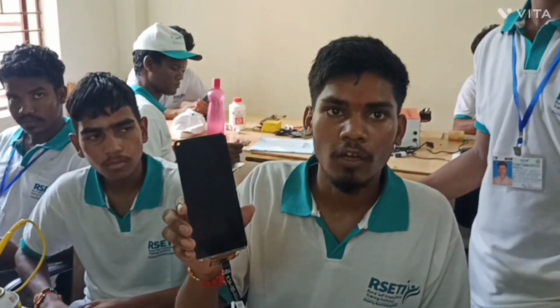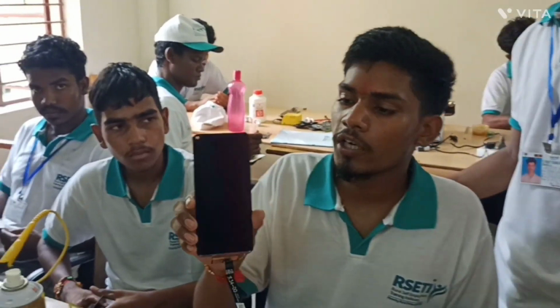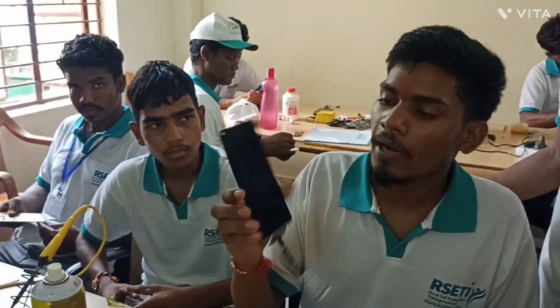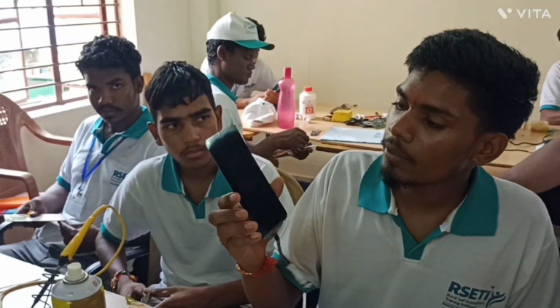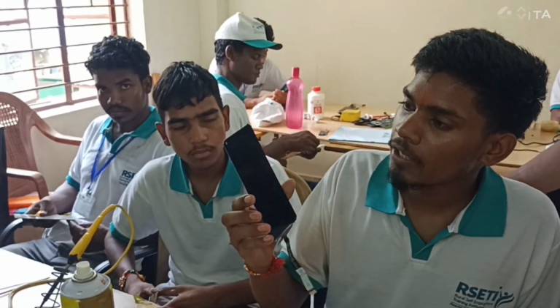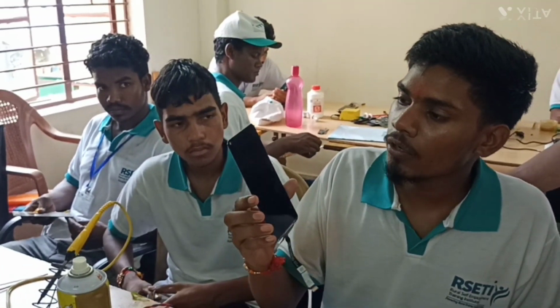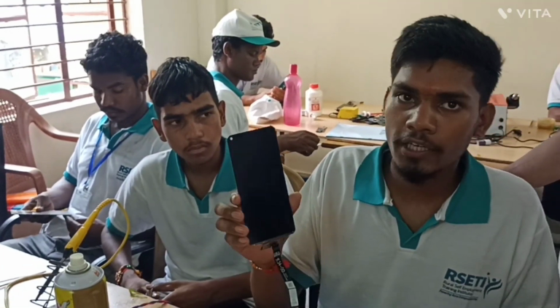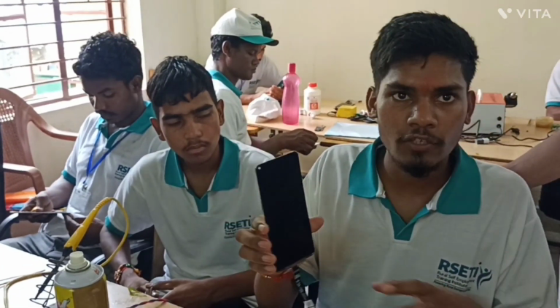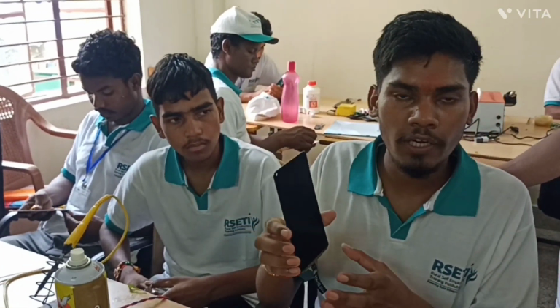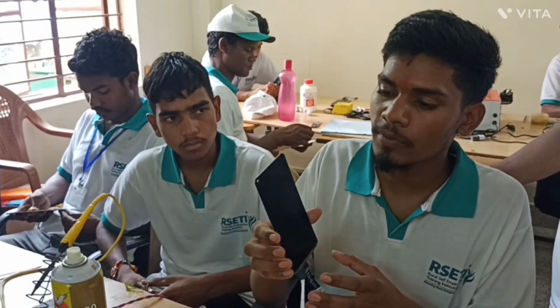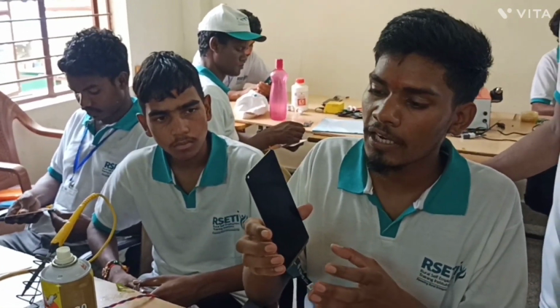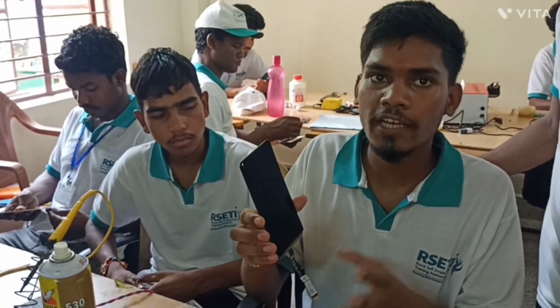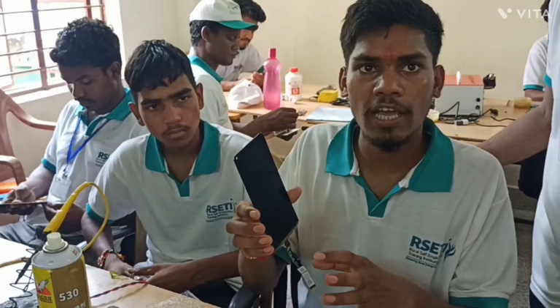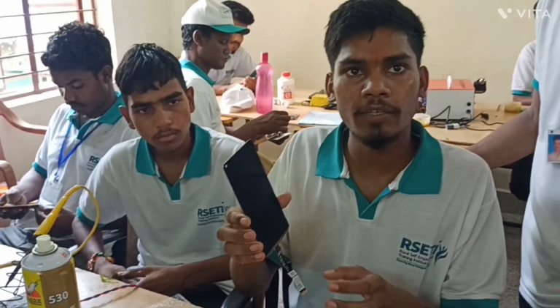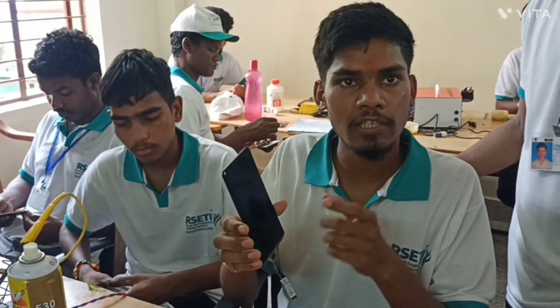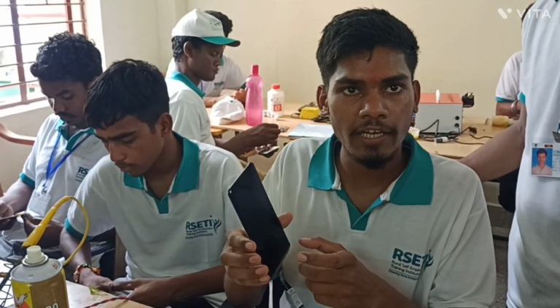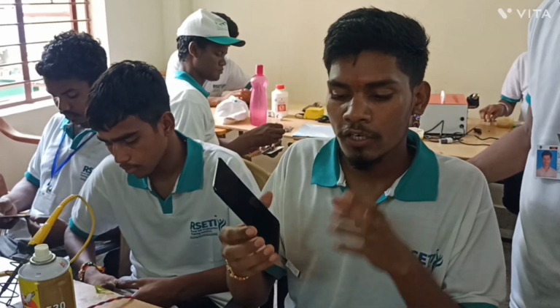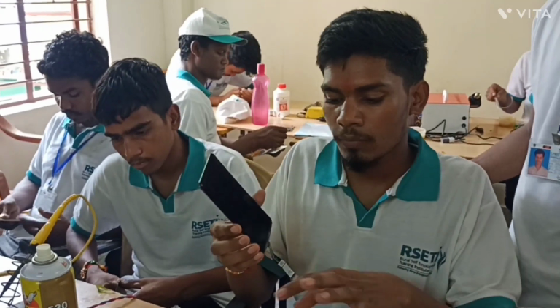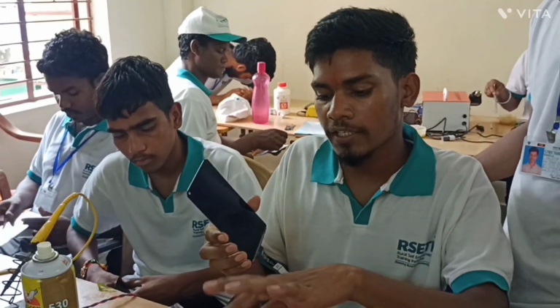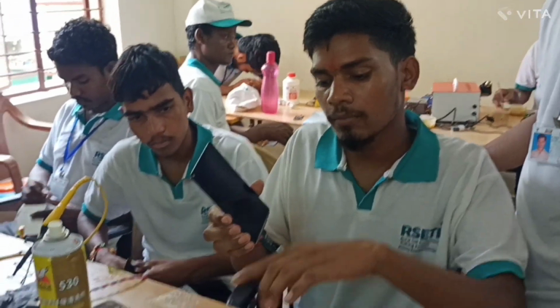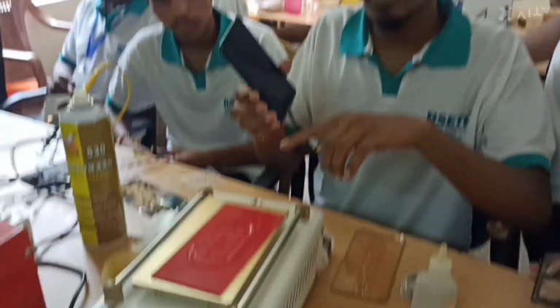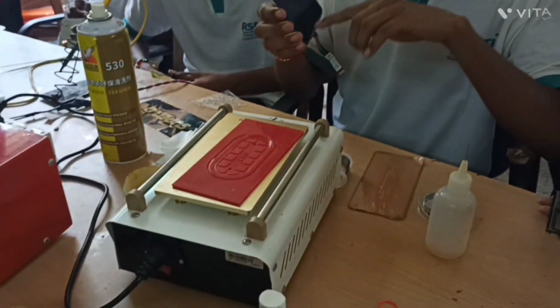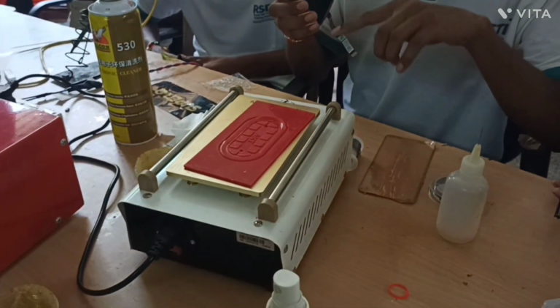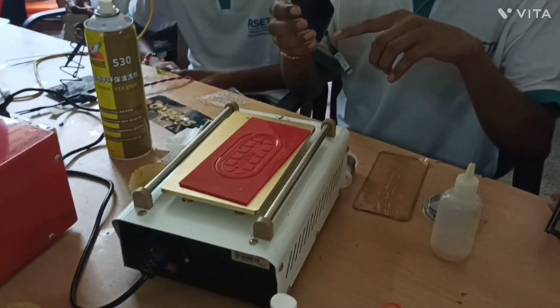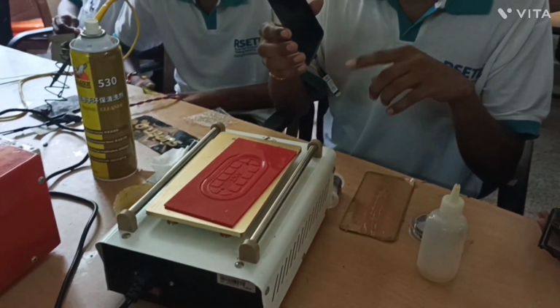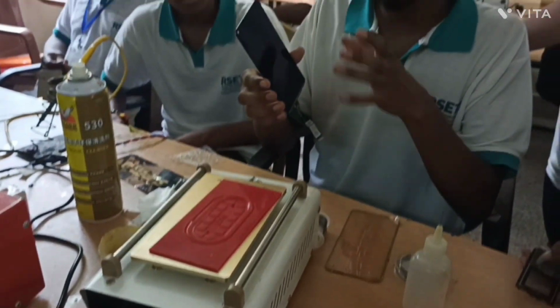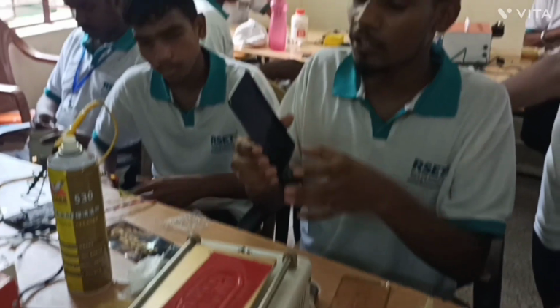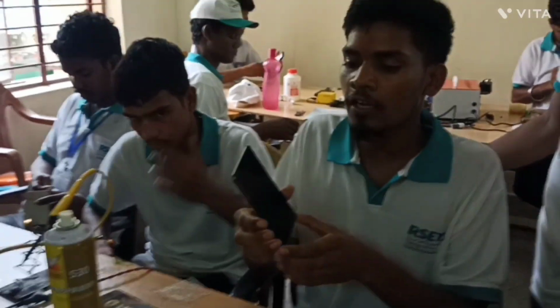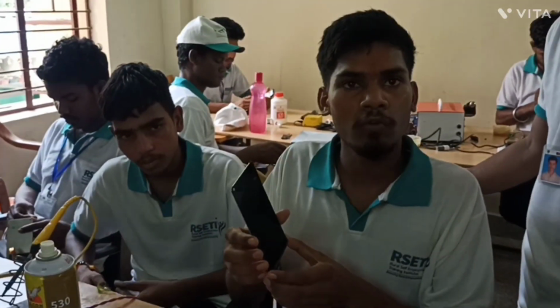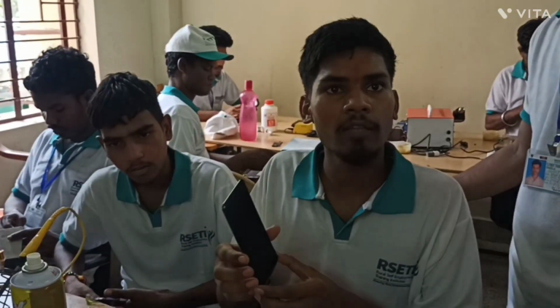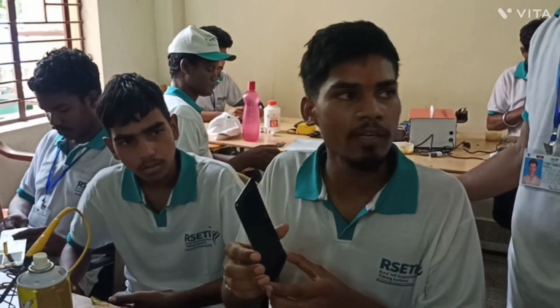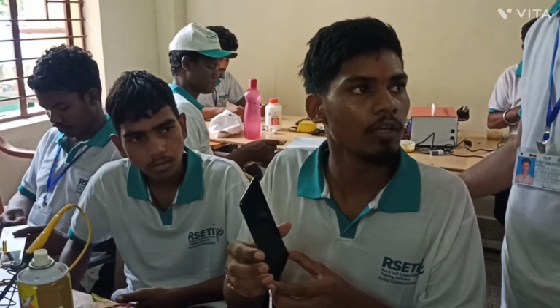After that, we will put the phone in touch and put it in touch. We will be able to join the phone with the phone.